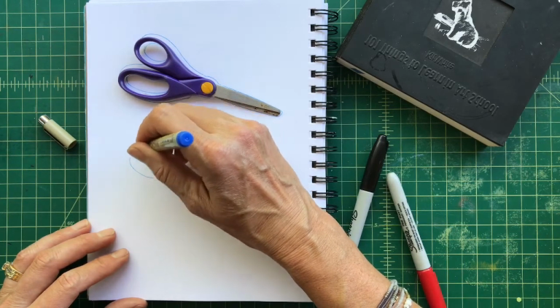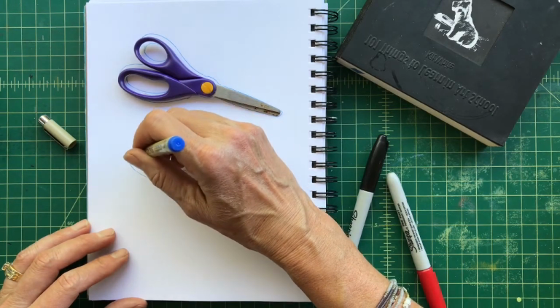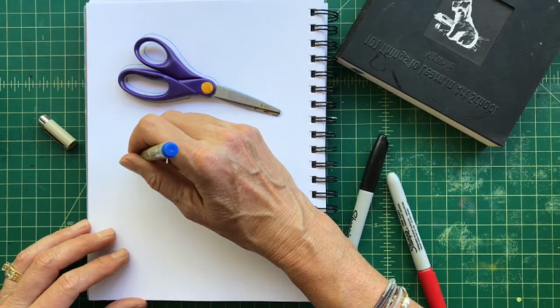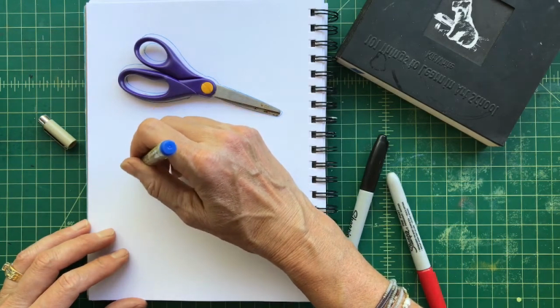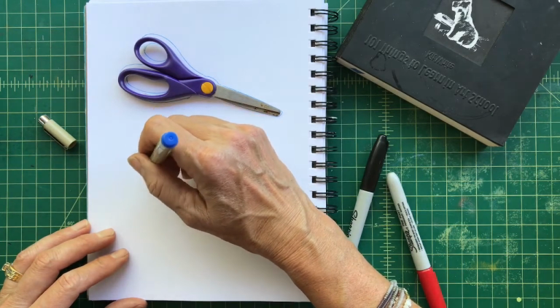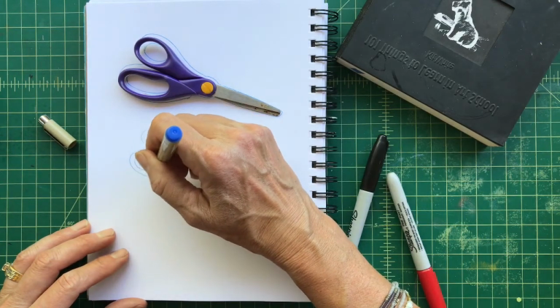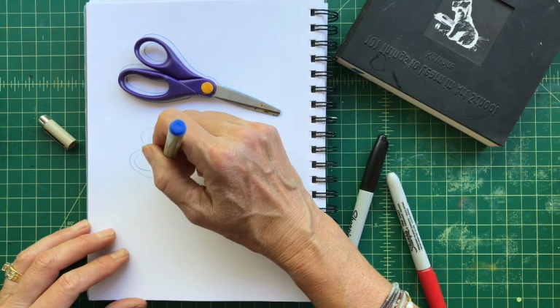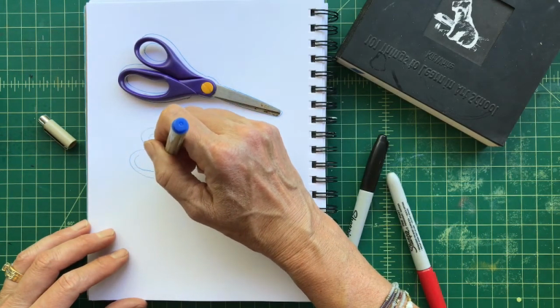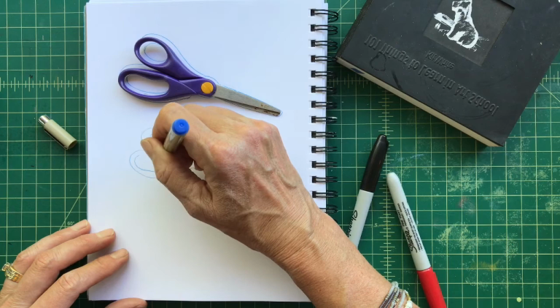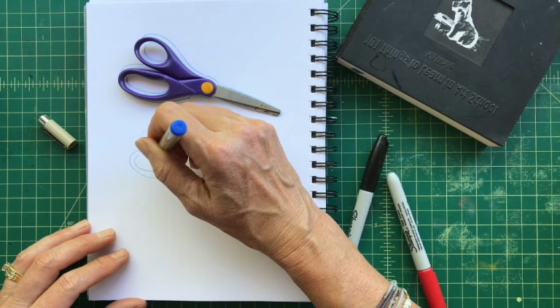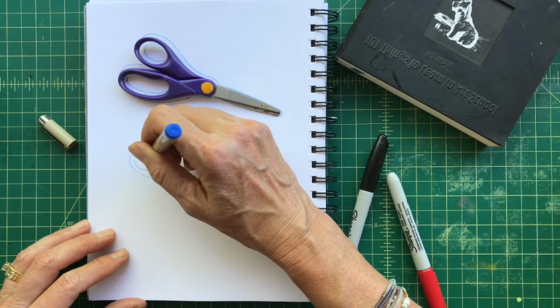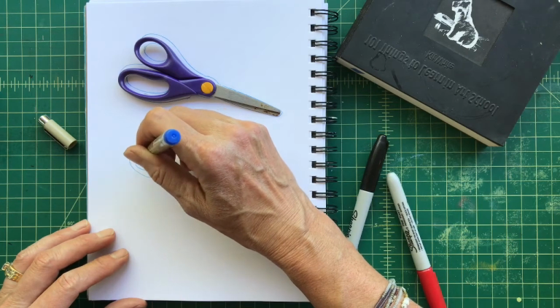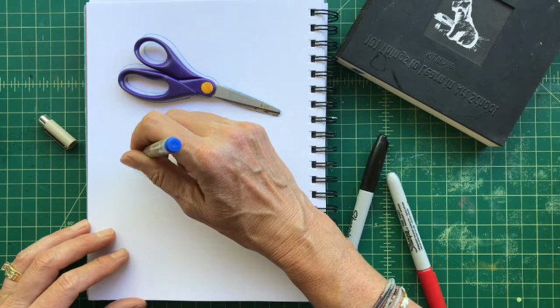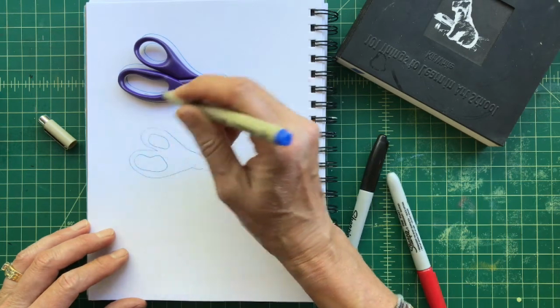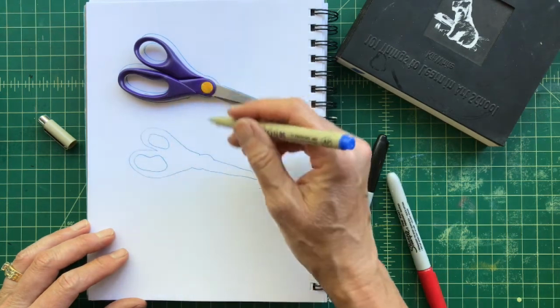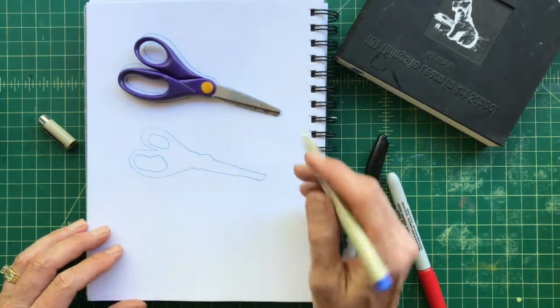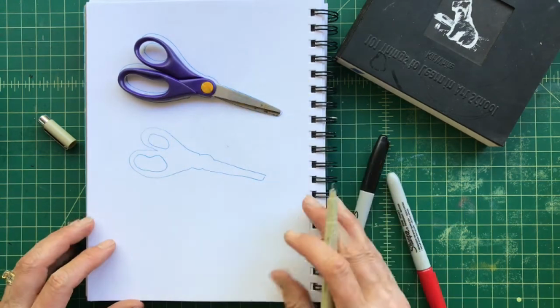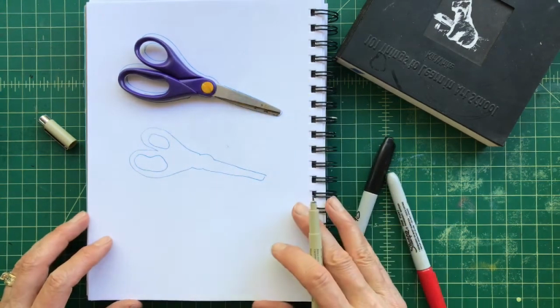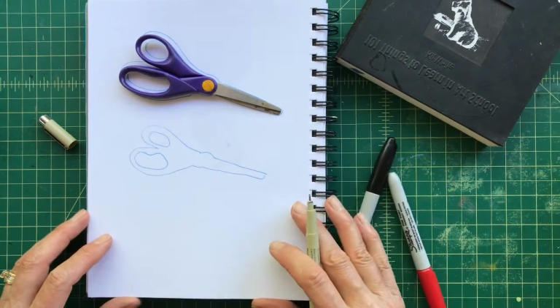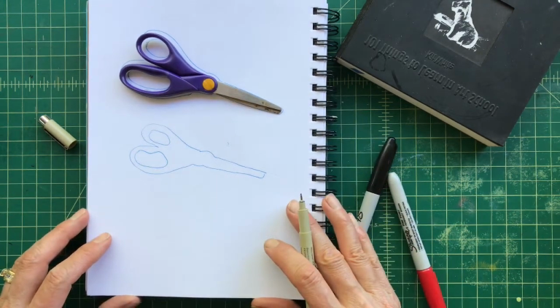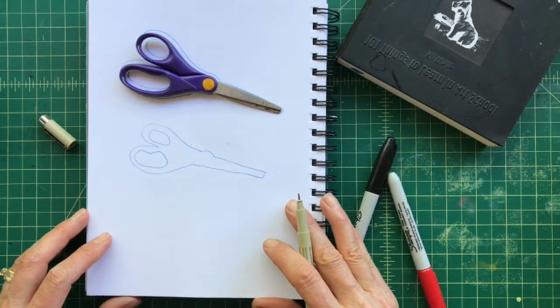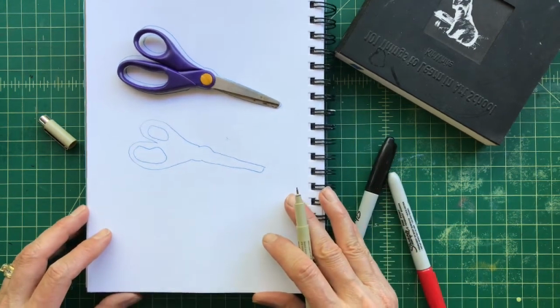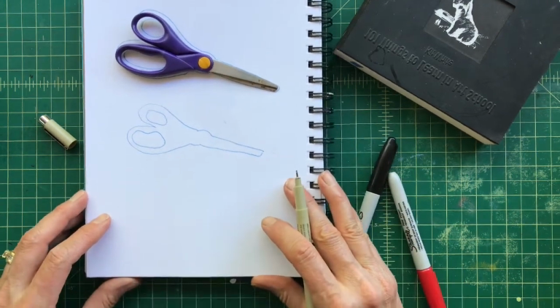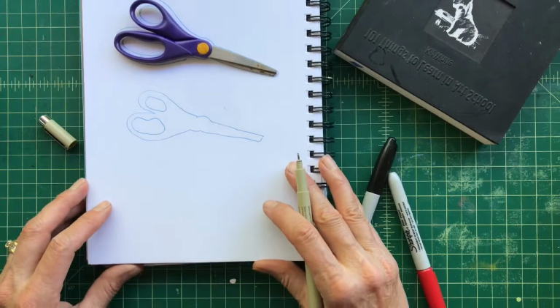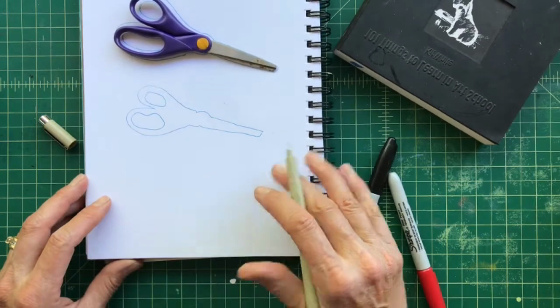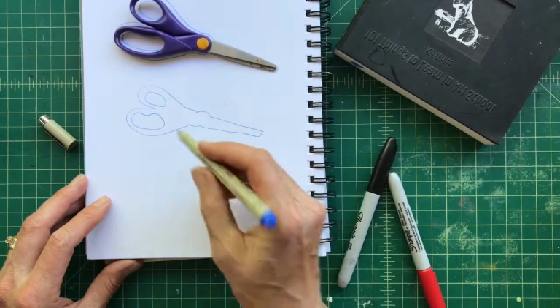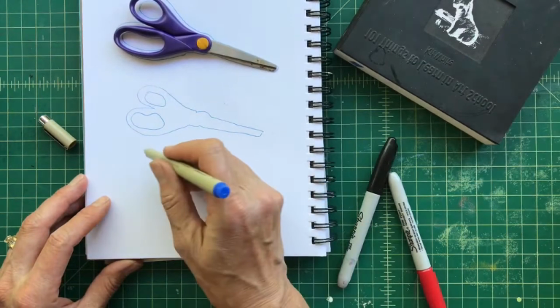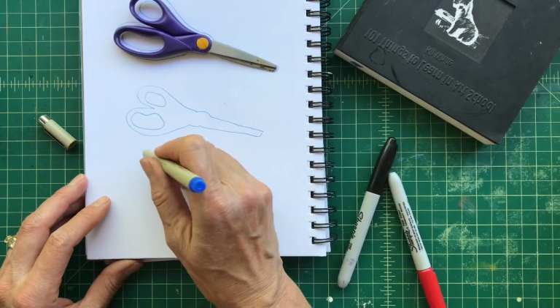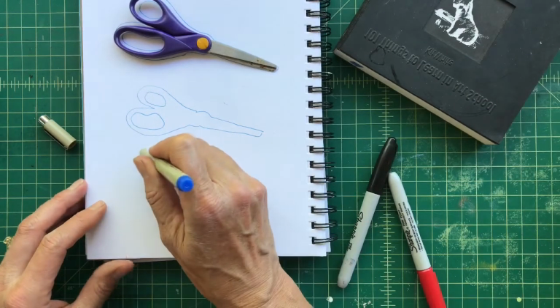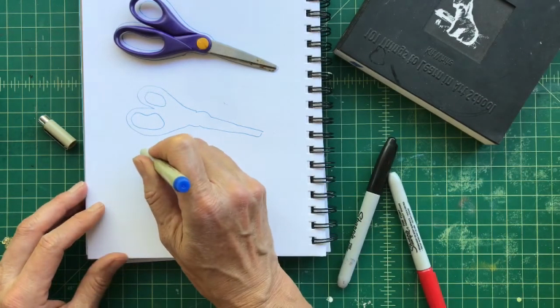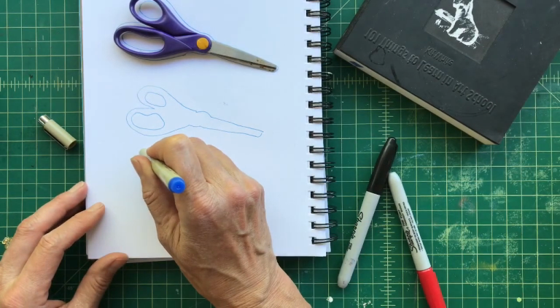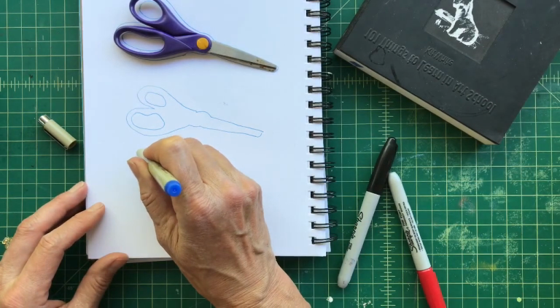Not a completely accurate drawing, but I'm not that worried about that — just getting used to the idea of the scissor. Now I'm going to do one where I don't pick up my pen at all.